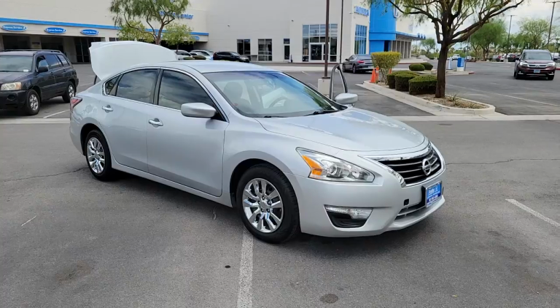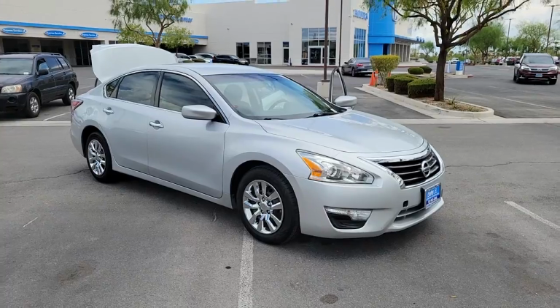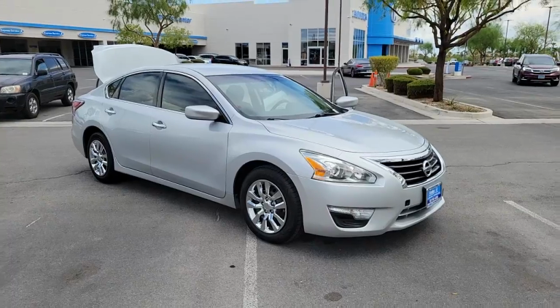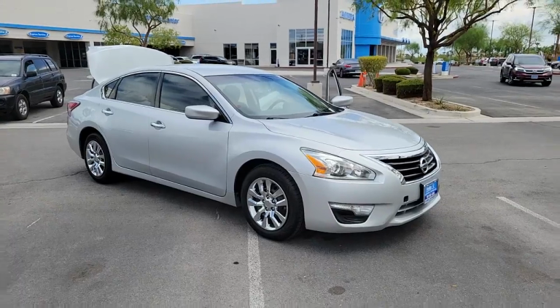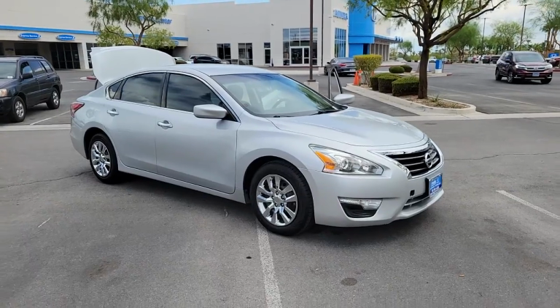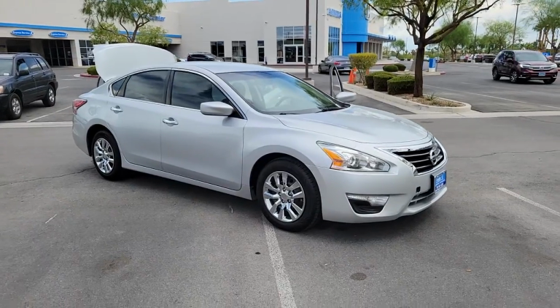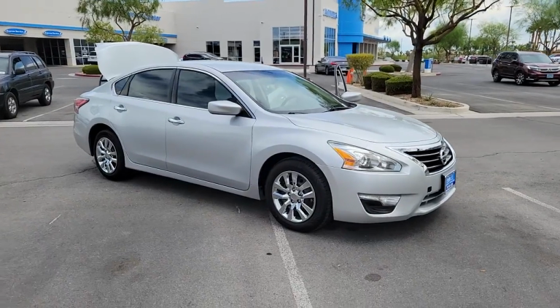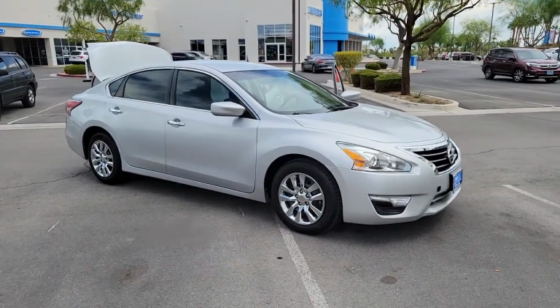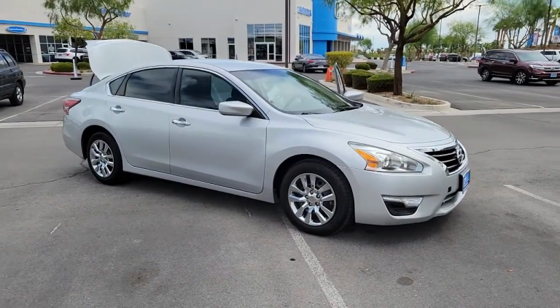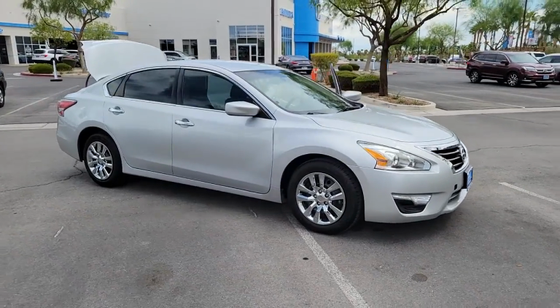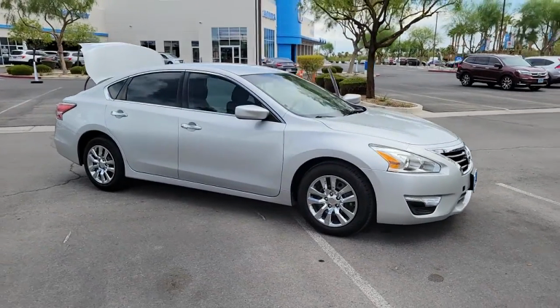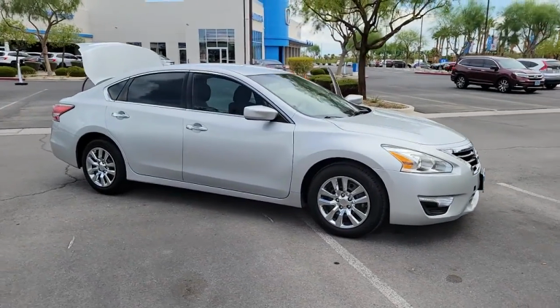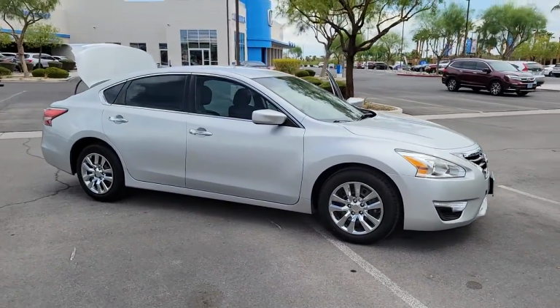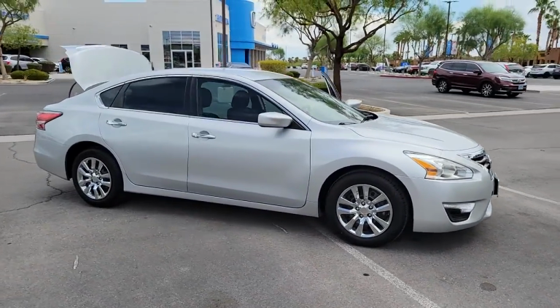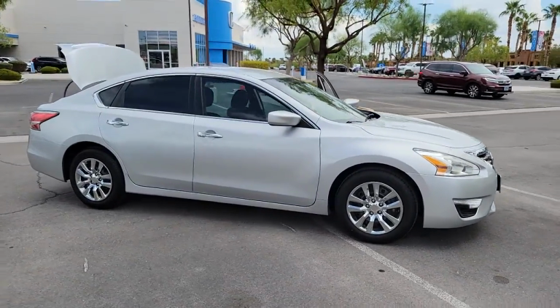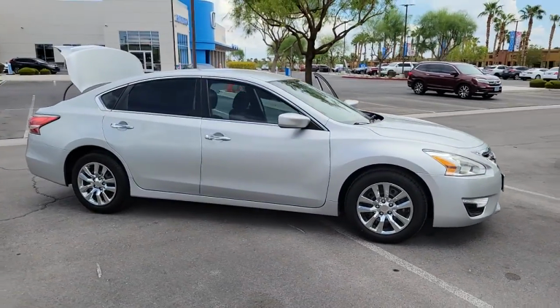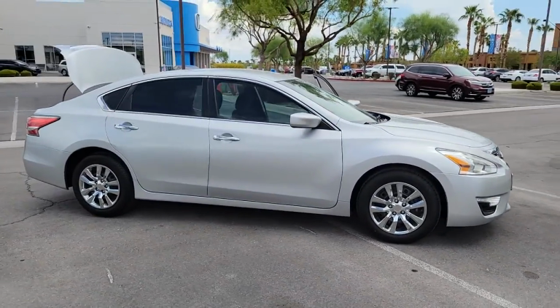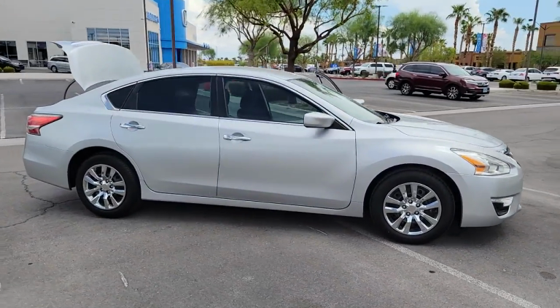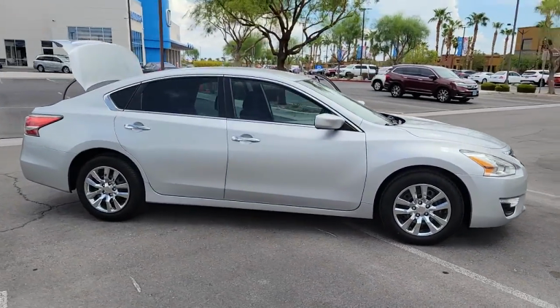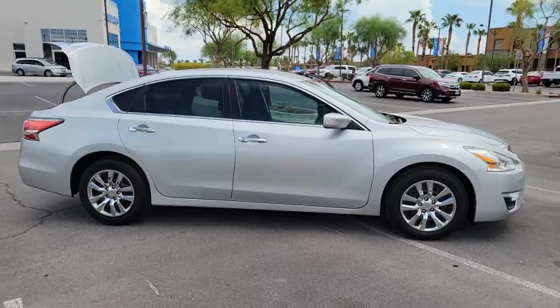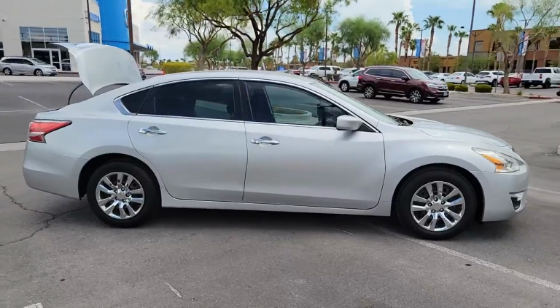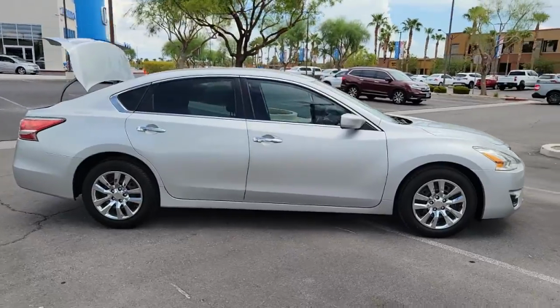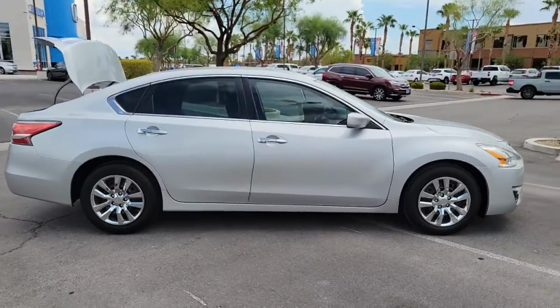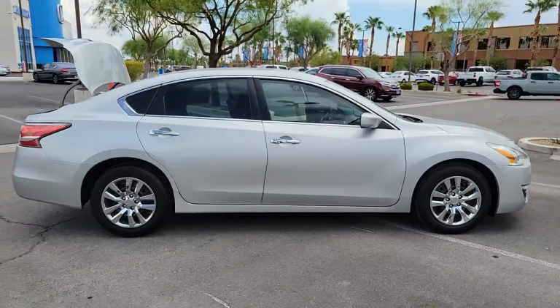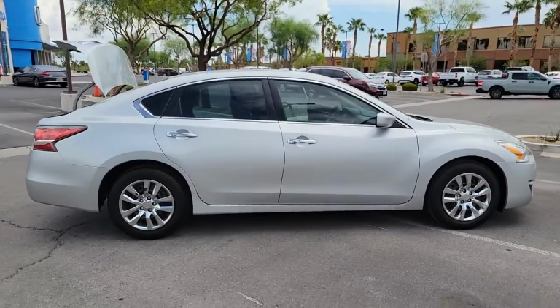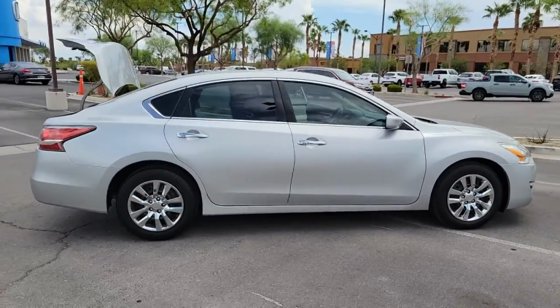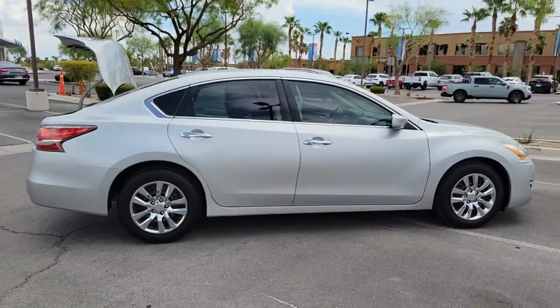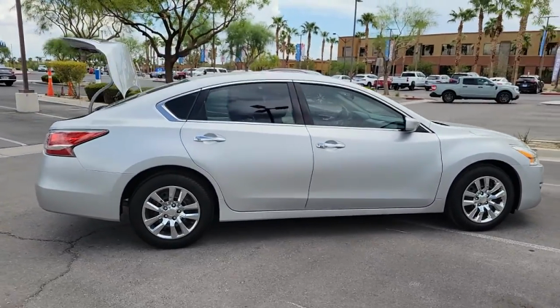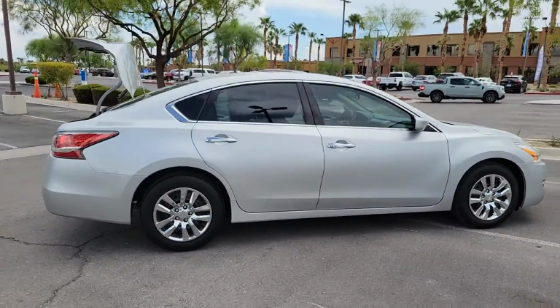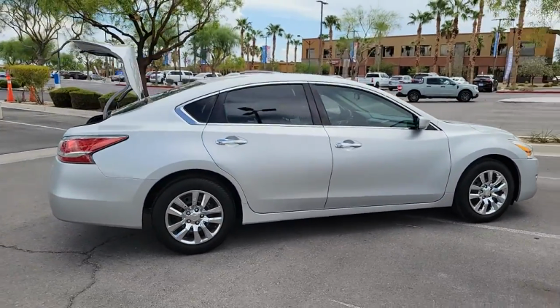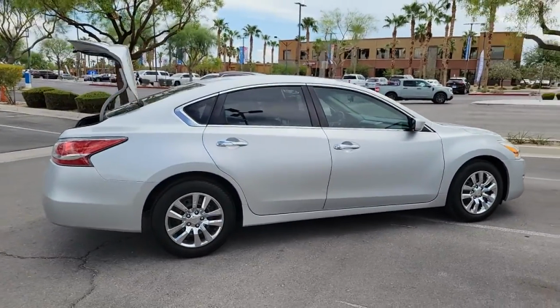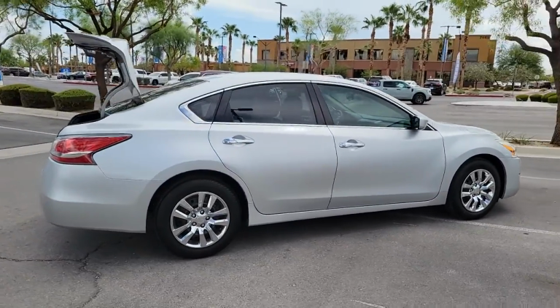Get into the 2015 Nissan Altima. This vehicle is an outstanding buy with fewer than 100,000 miles on the odometer.